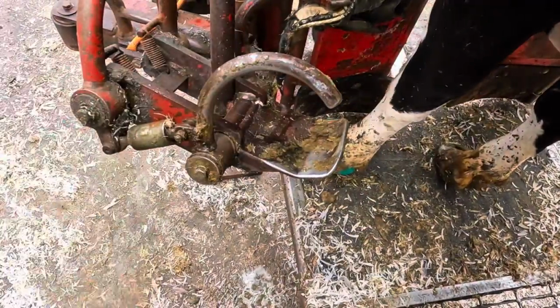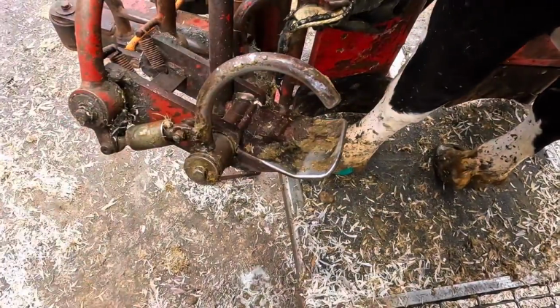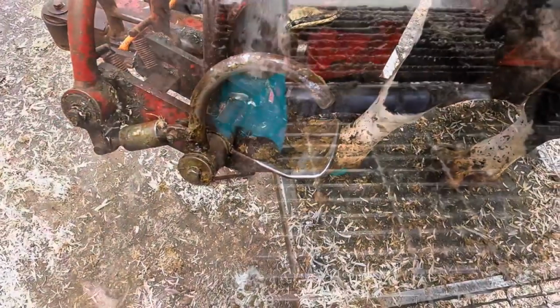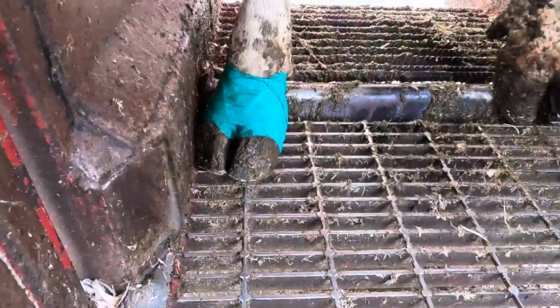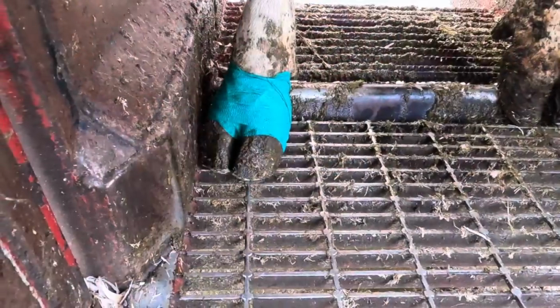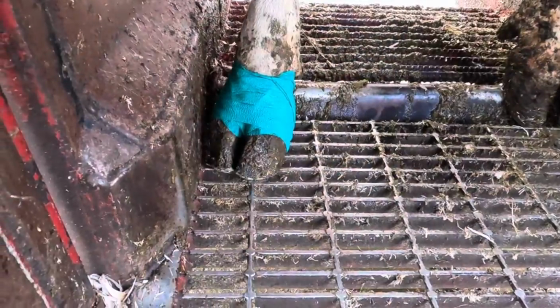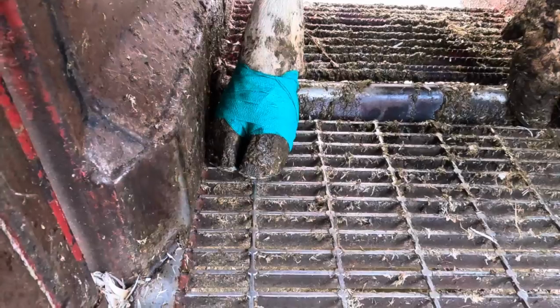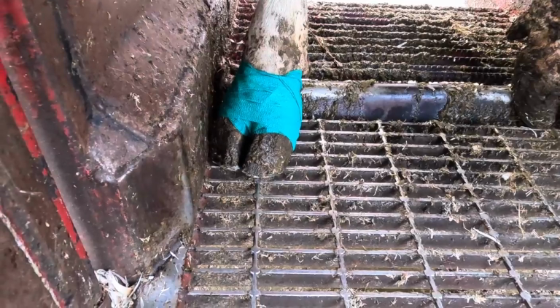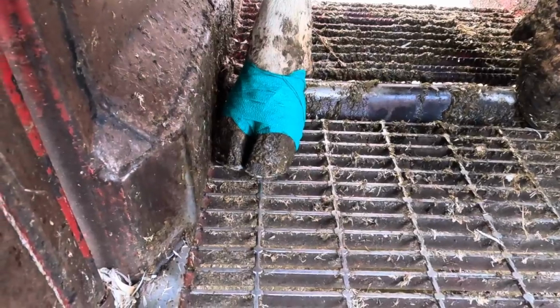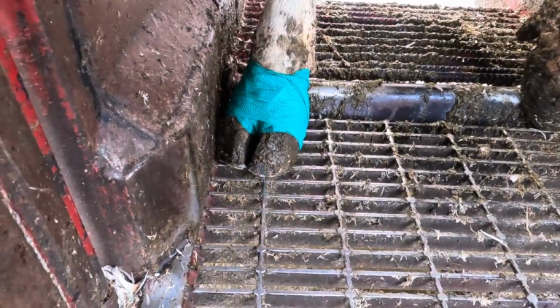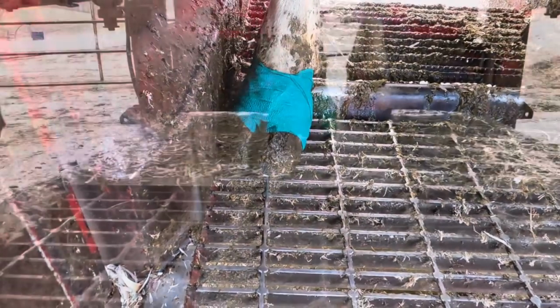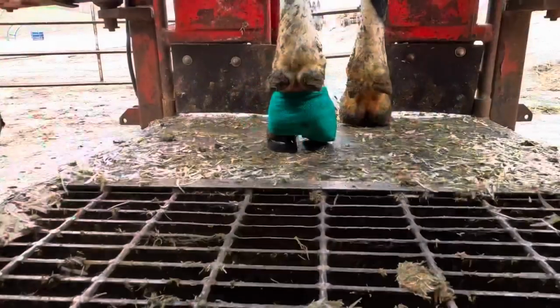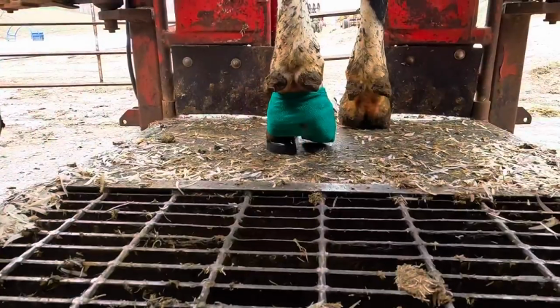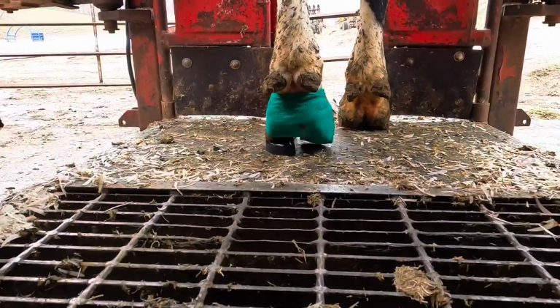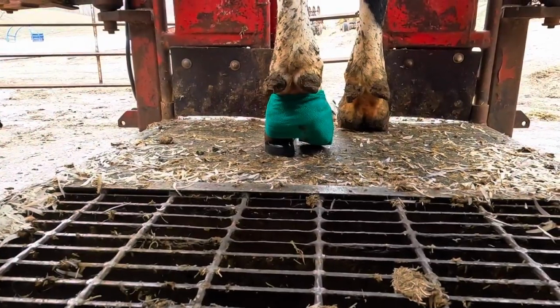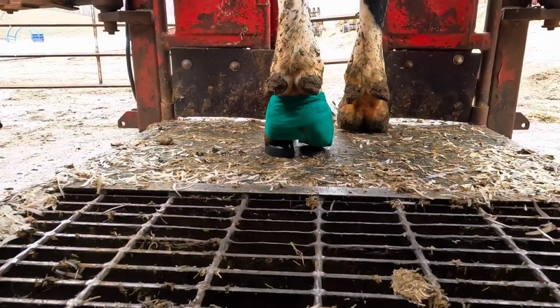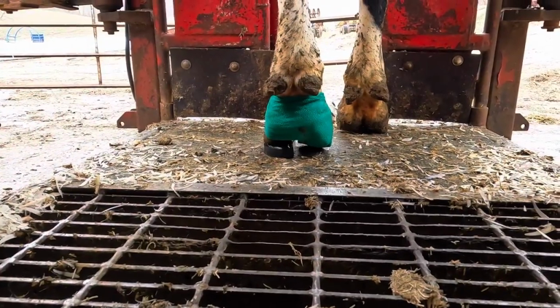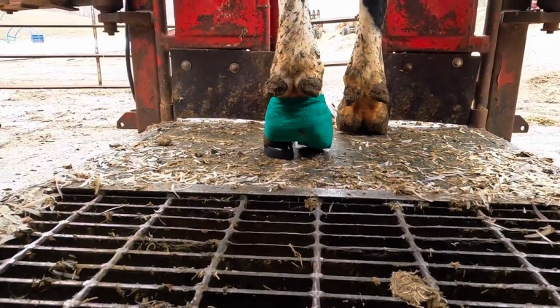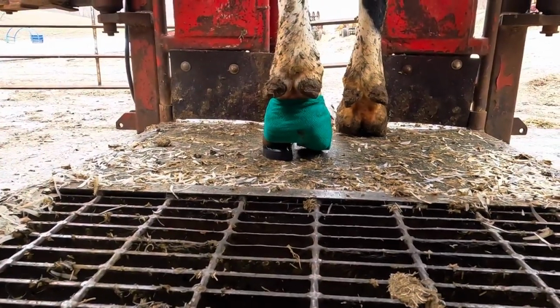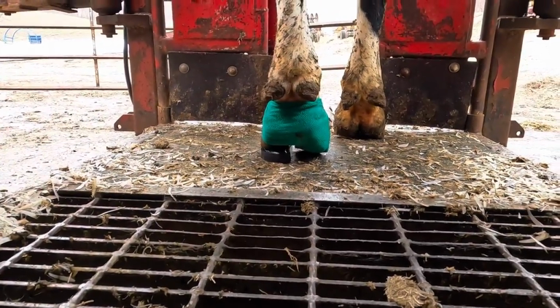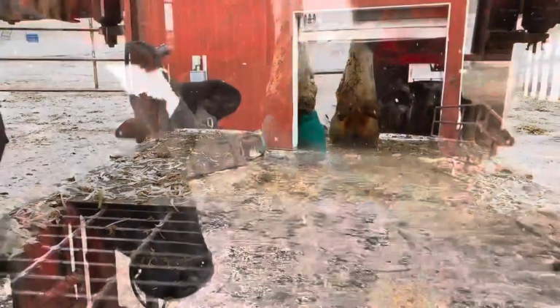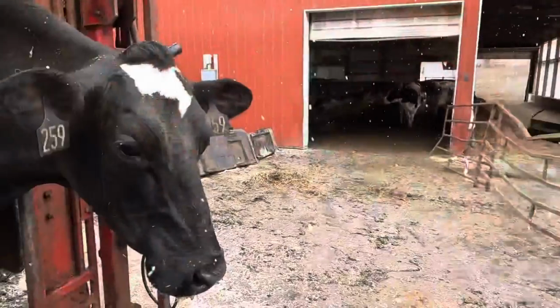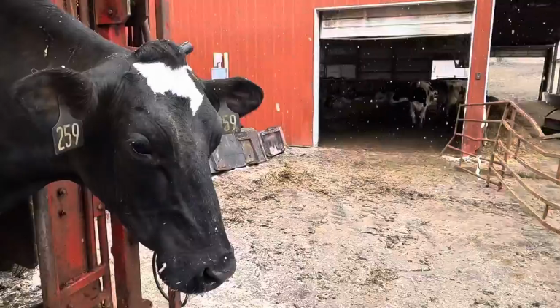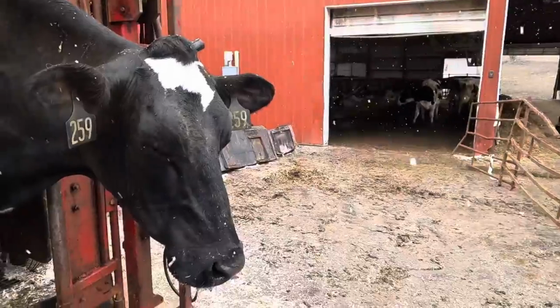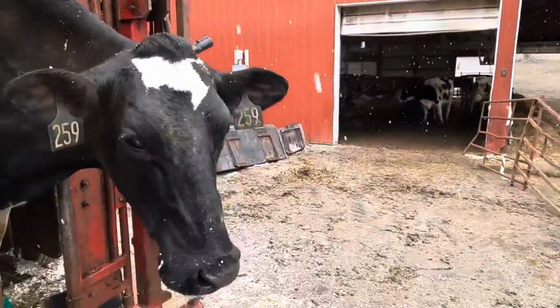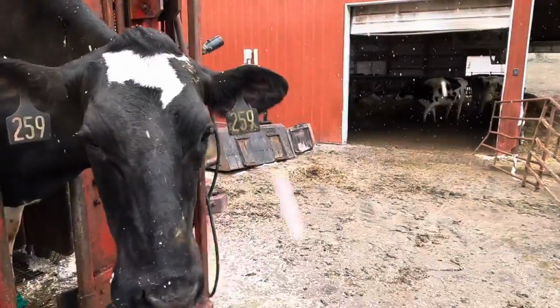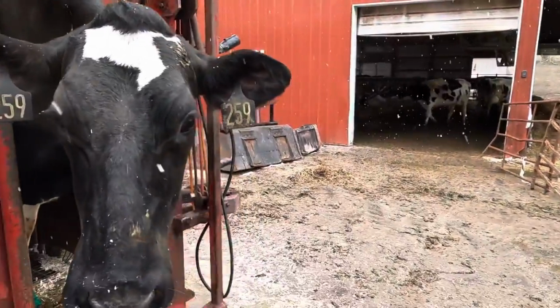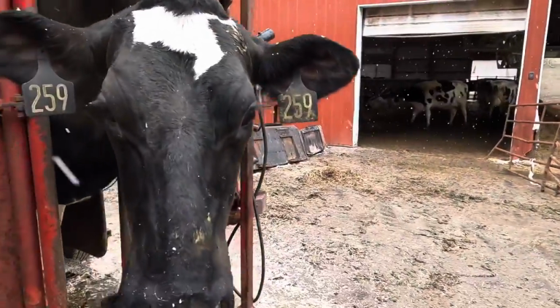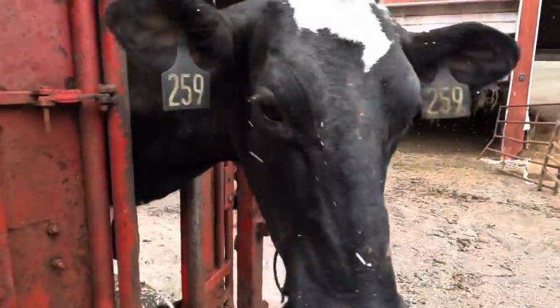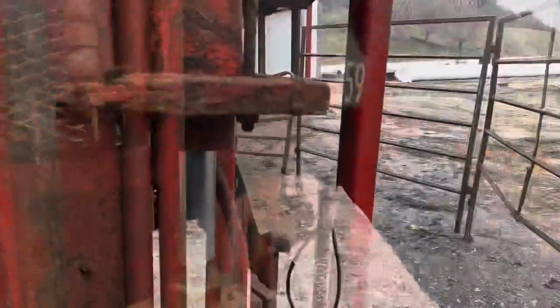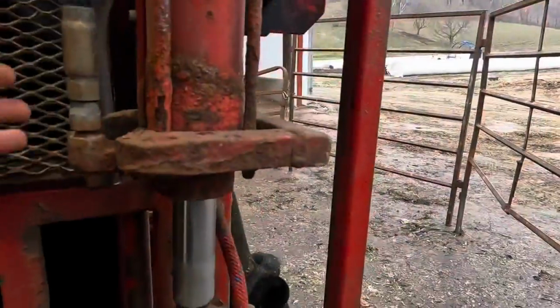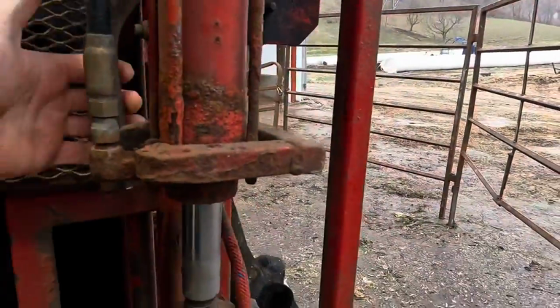She actually had a little bit of dermatitis on her back foot, which I wrapped up as well. And here you can see that front foot with the block on, elevating that injured claw off the ground. Now let's let her go and see how she's walking with that block on.